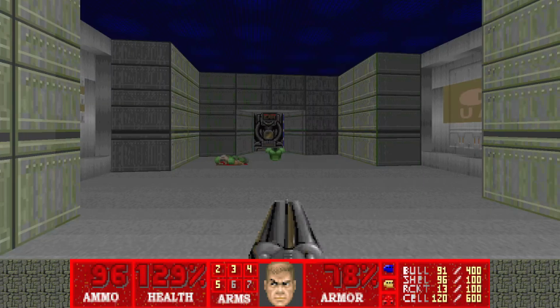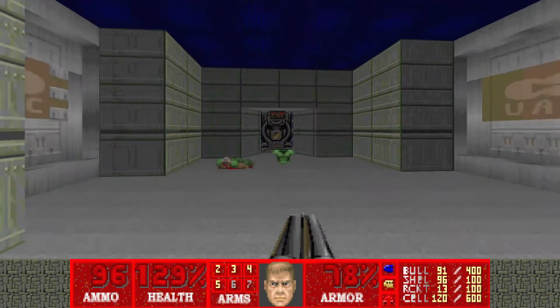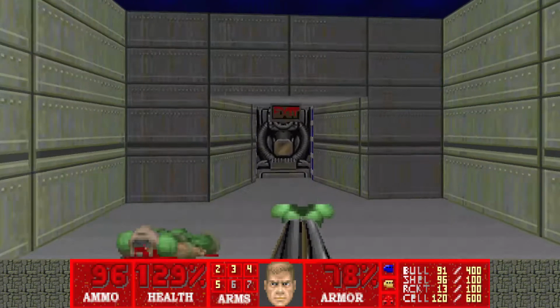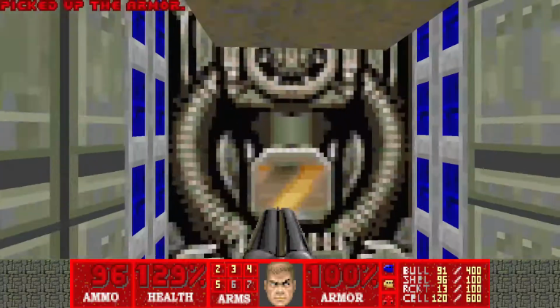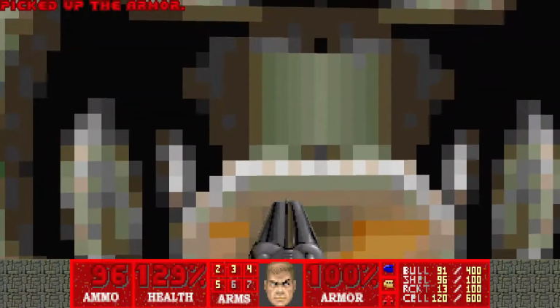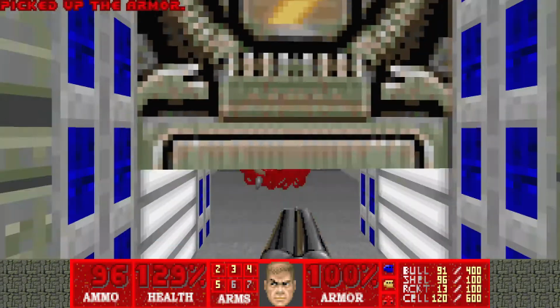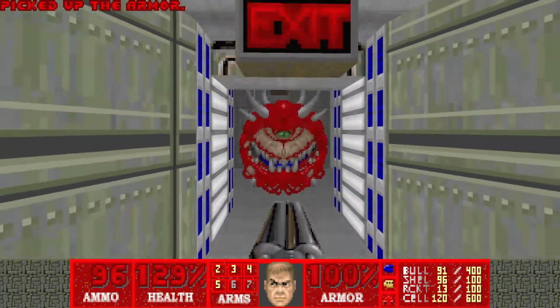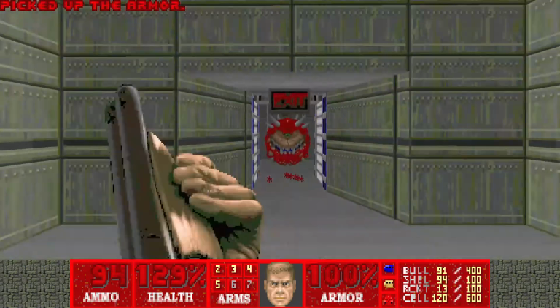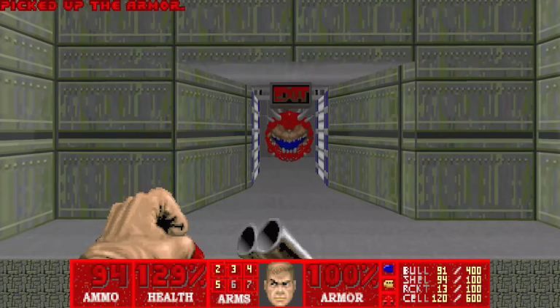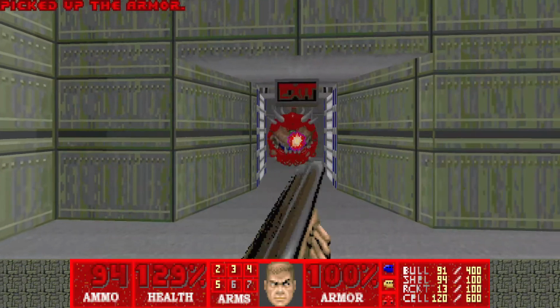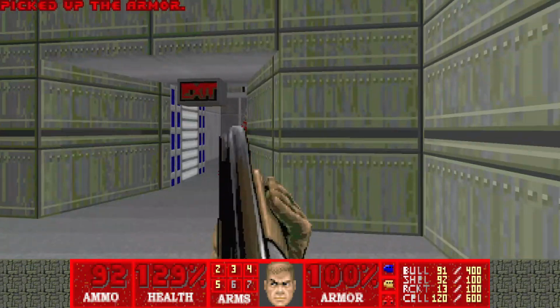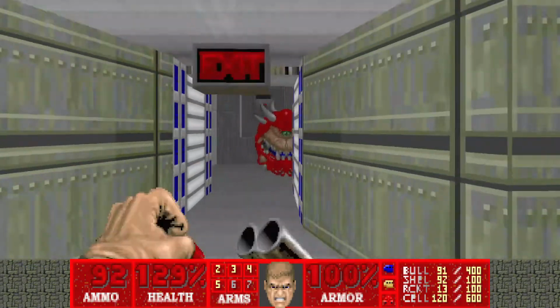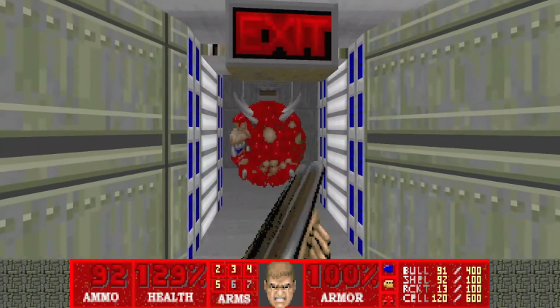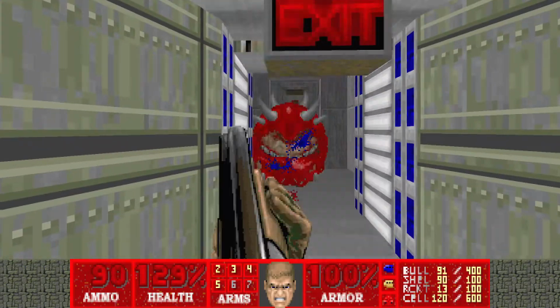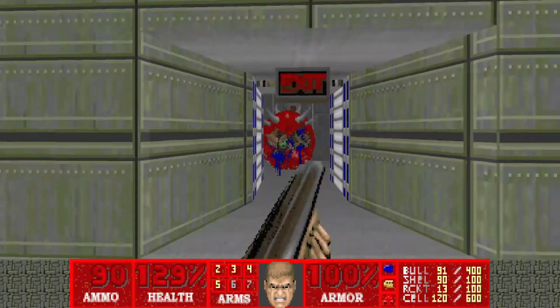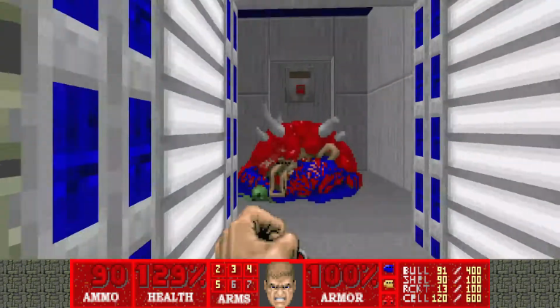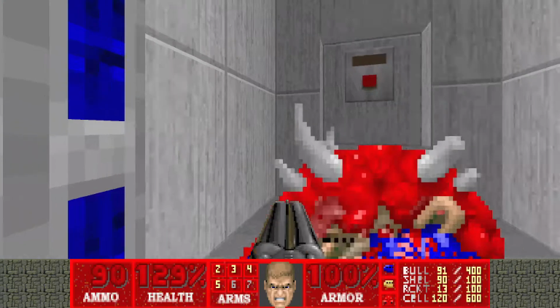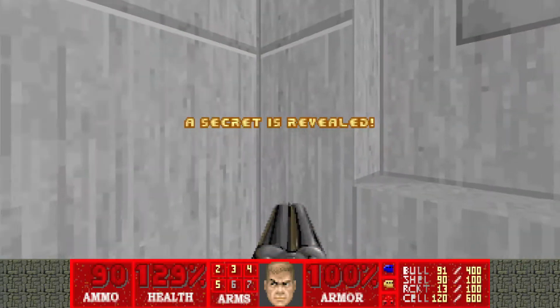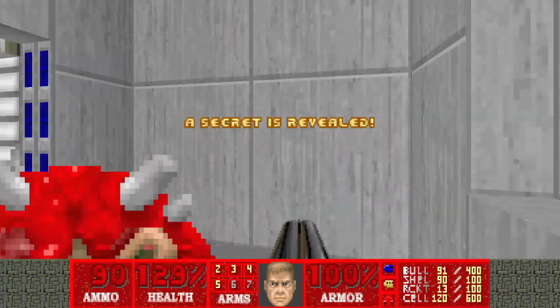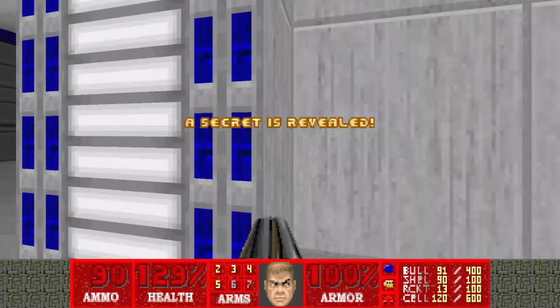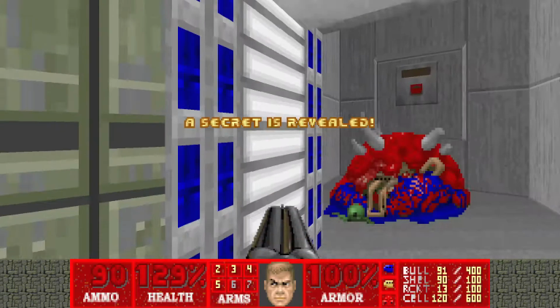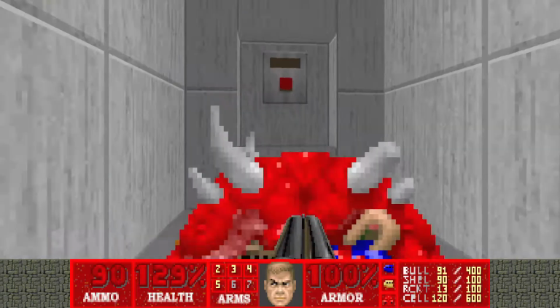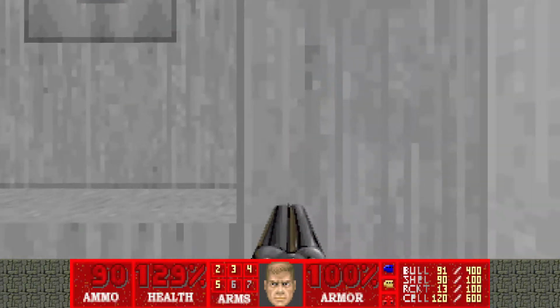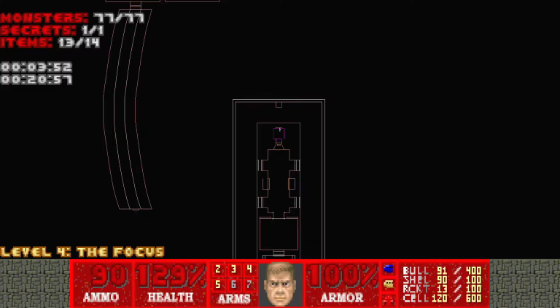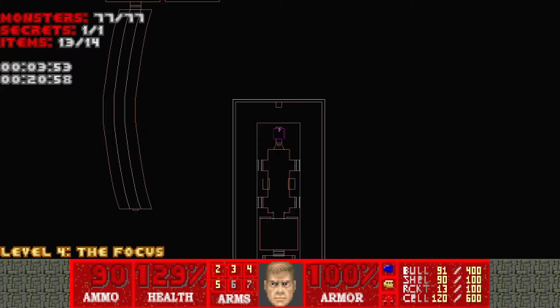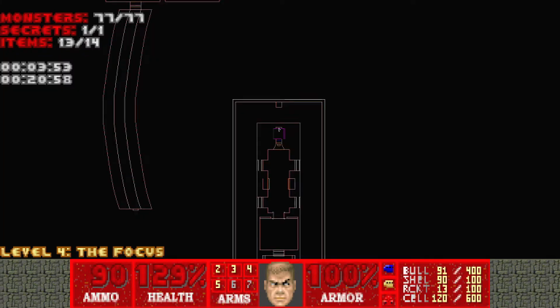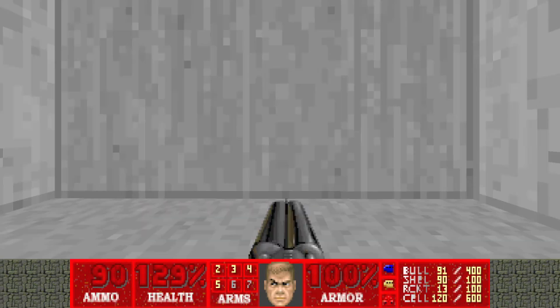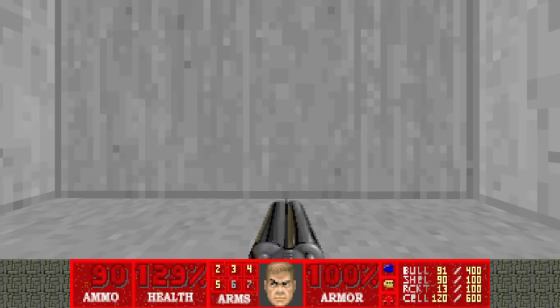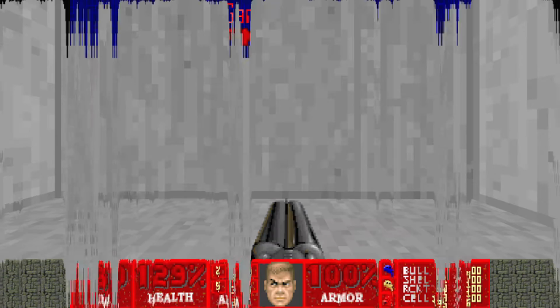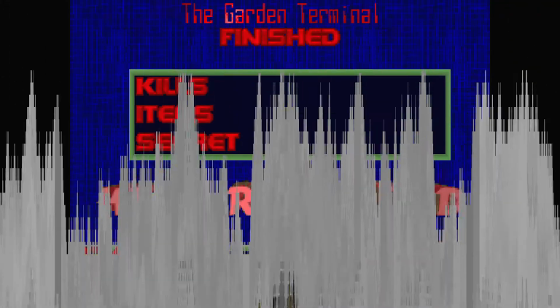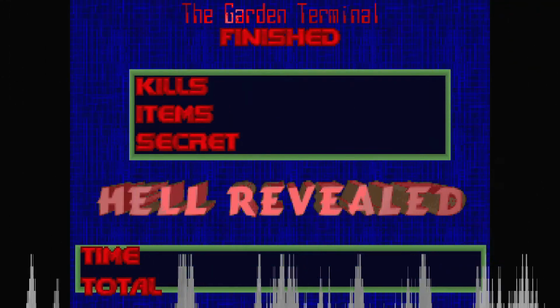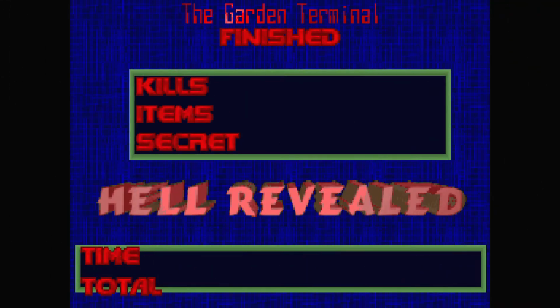One kill and the secret — so open up the exit door. Watch out for the cat demon. Yeah, this room is tagged as a secret, so now we have all the kills and the one secret. Hit that switch and we're done.